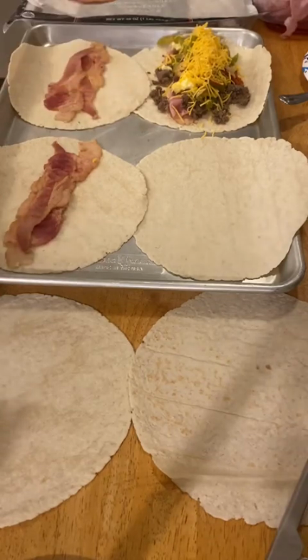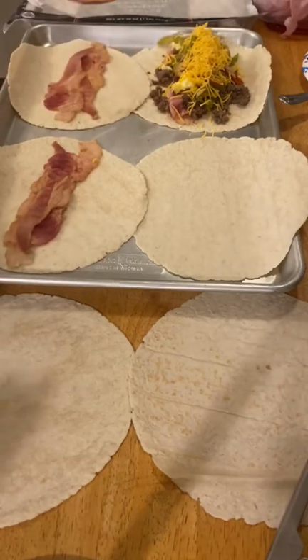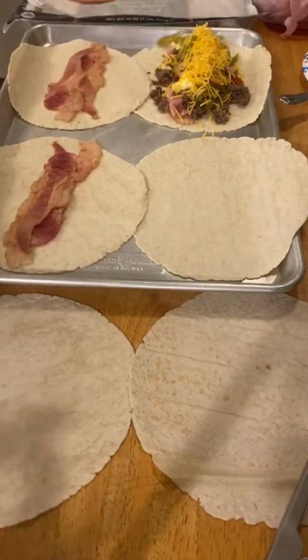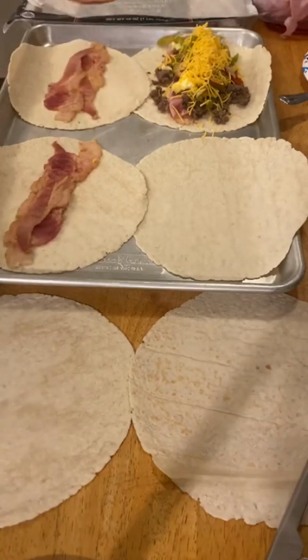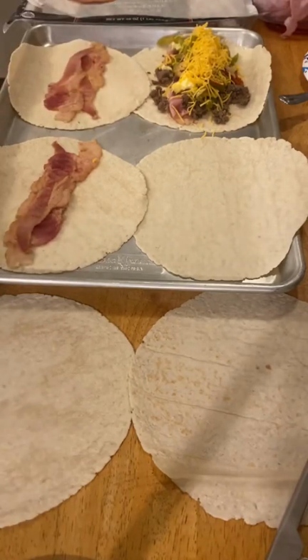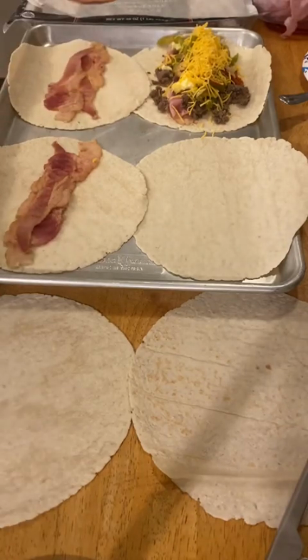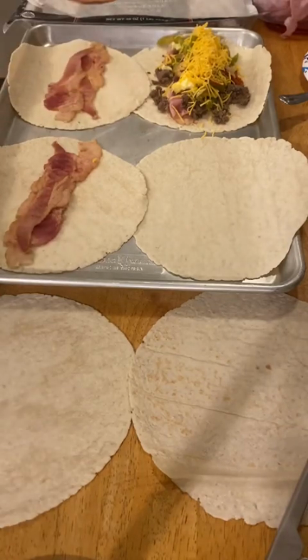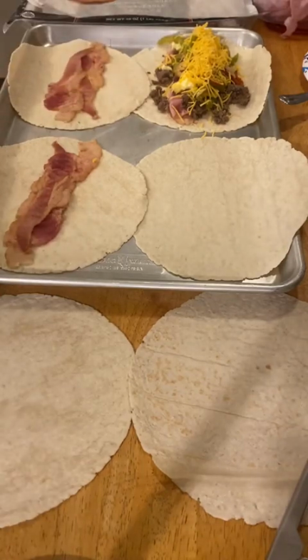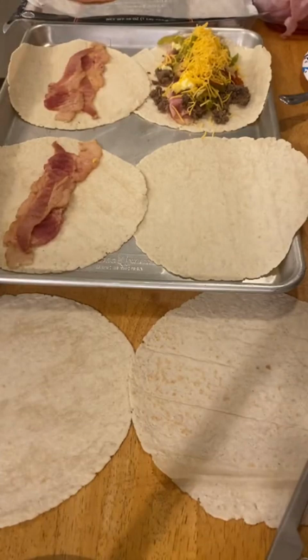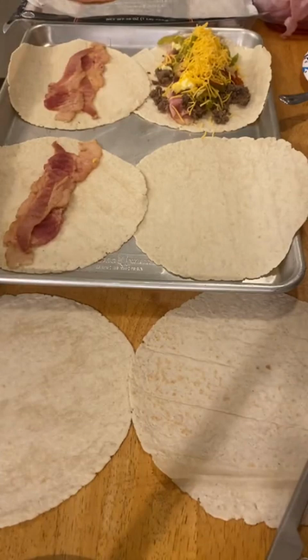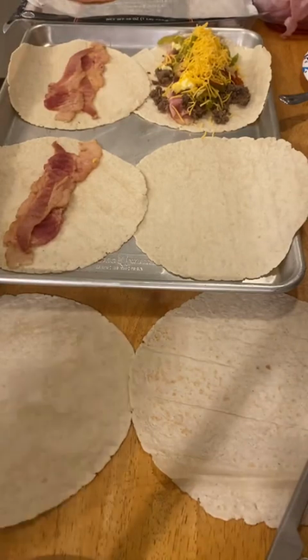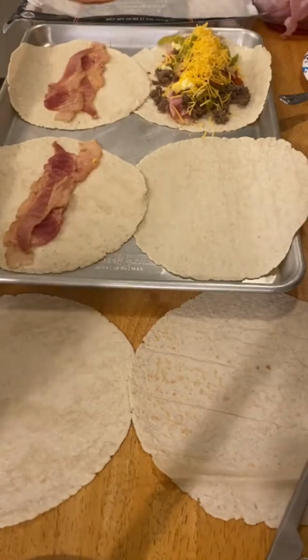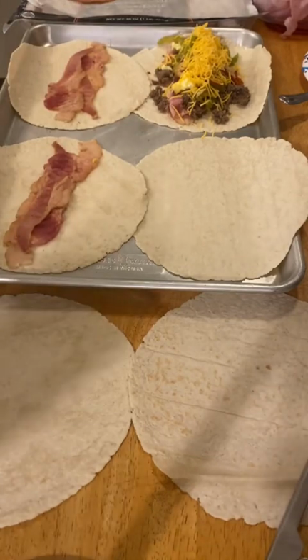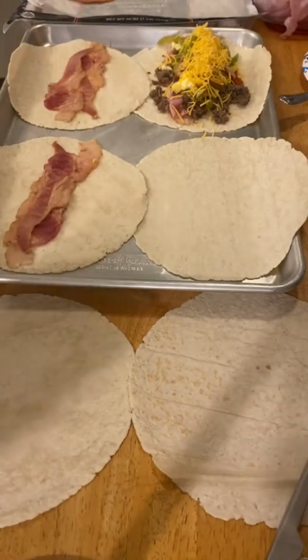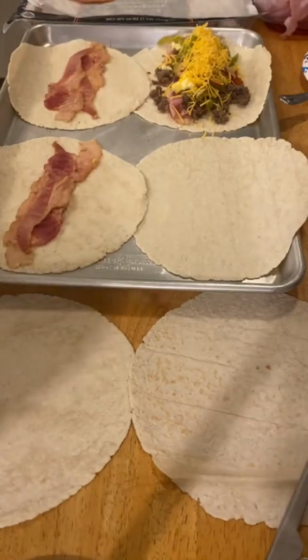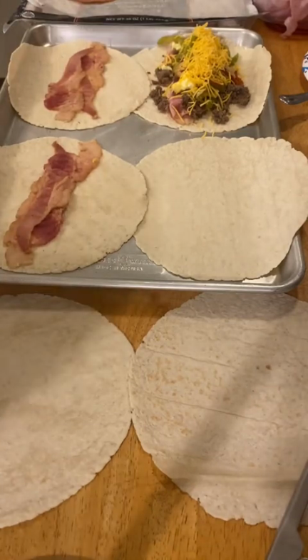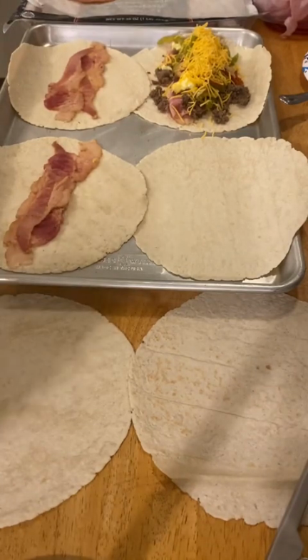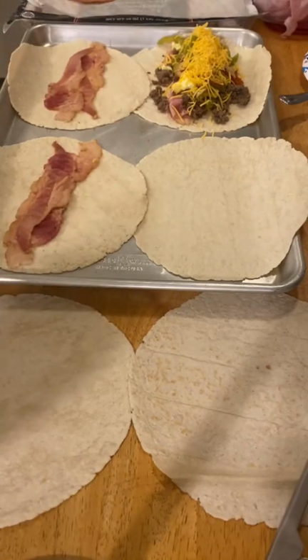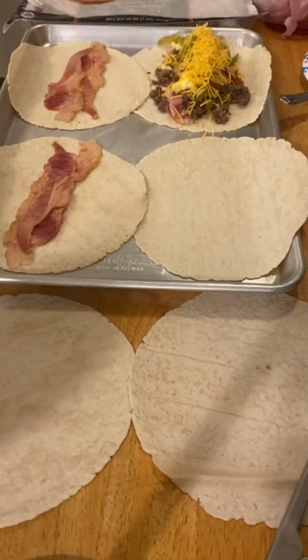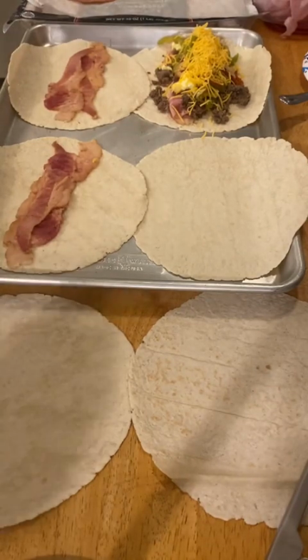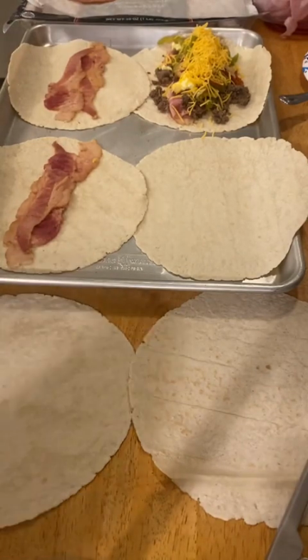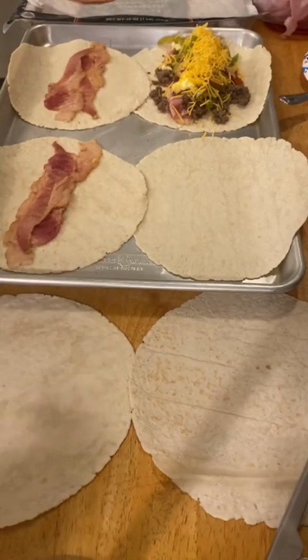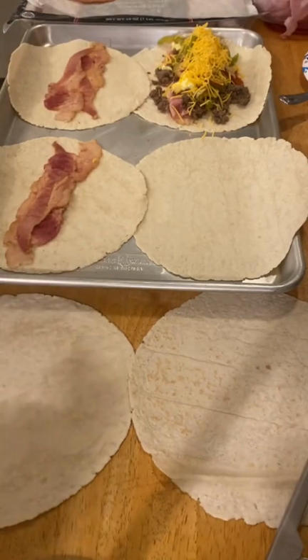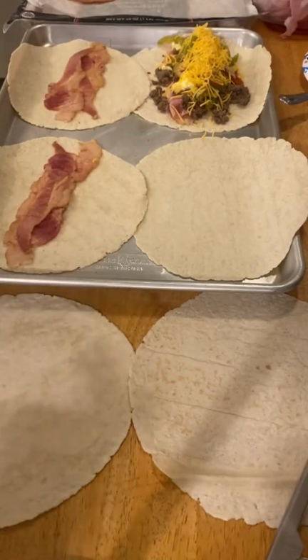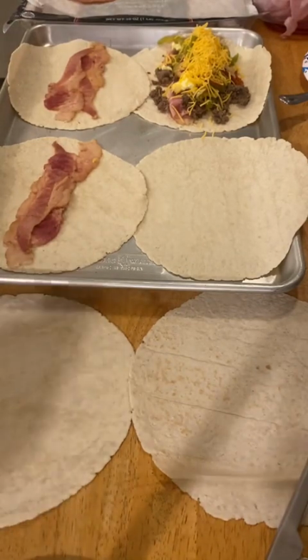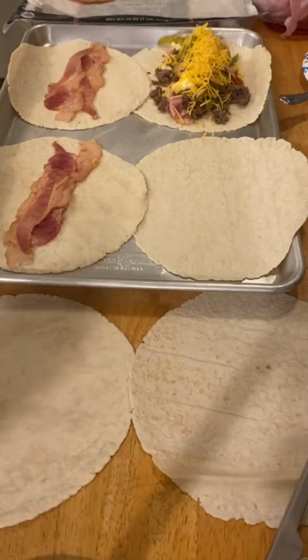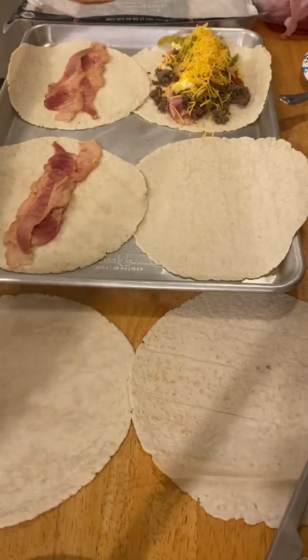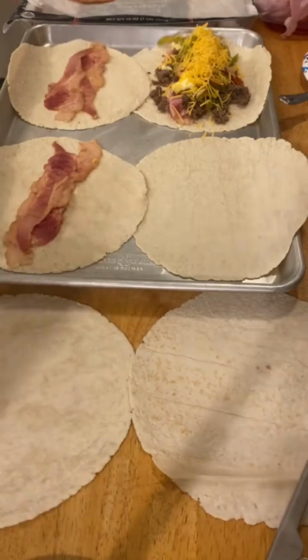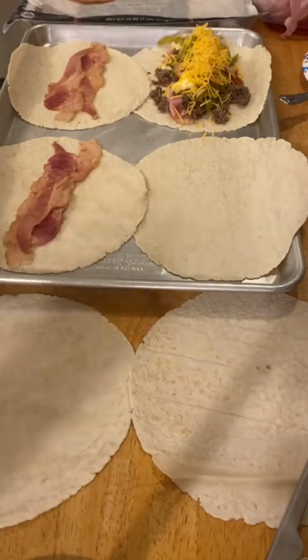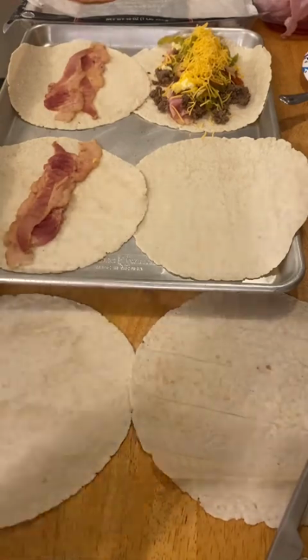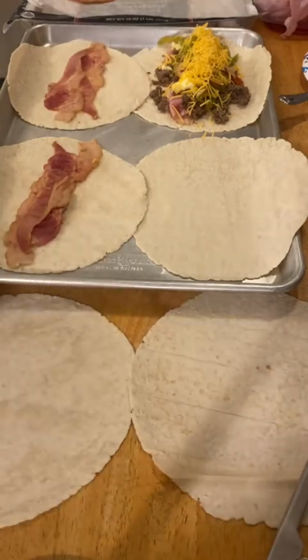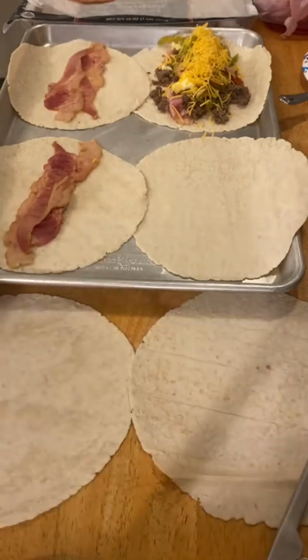We're probably going to eat some for supper tonight, to be honest with you. But we're going to either freeze the rest or put them in the refrigerator to be heated up during the week. This is a great breakfast meal prep.